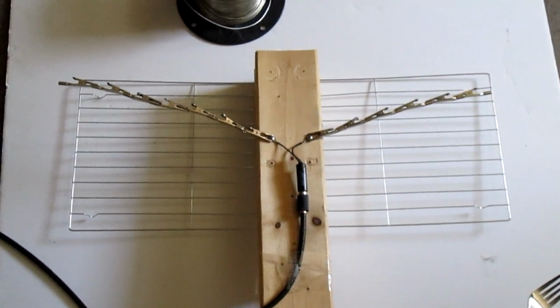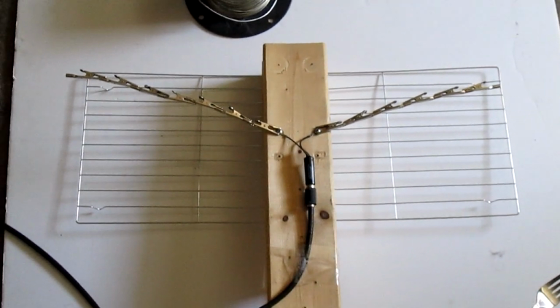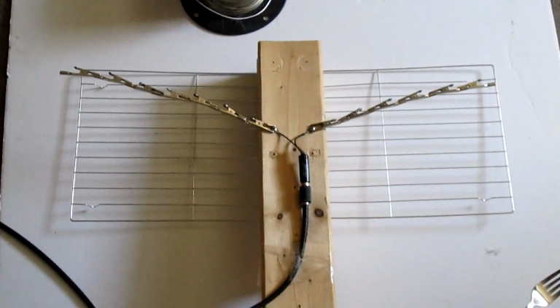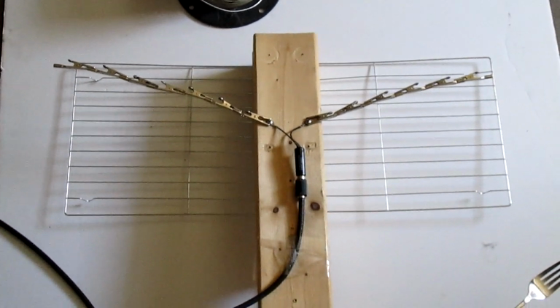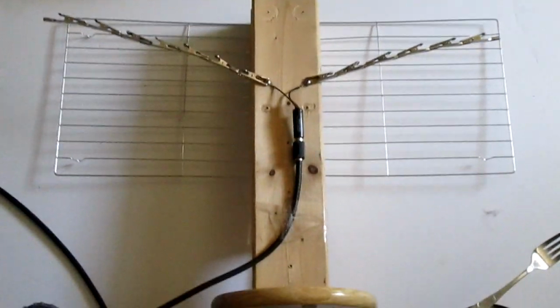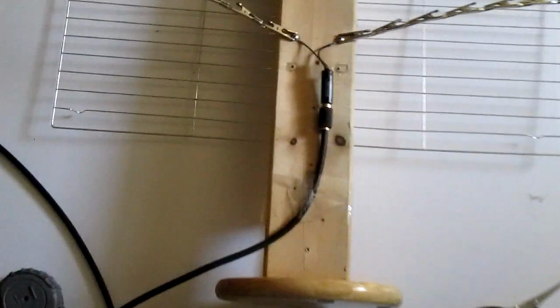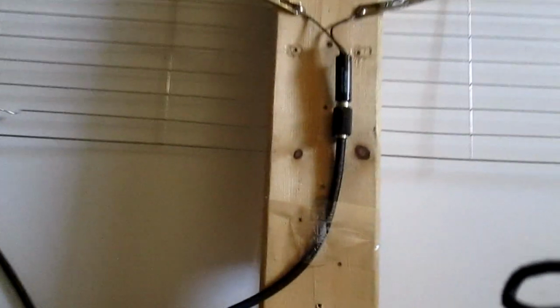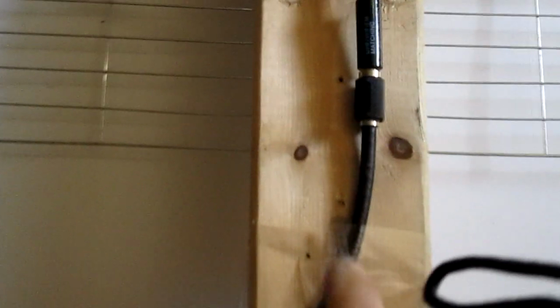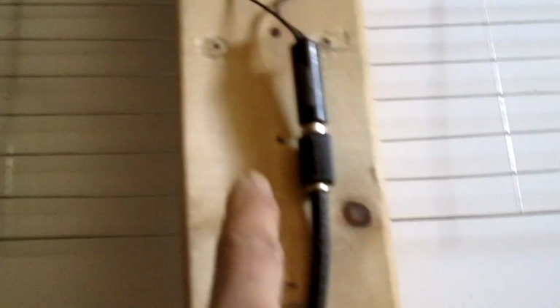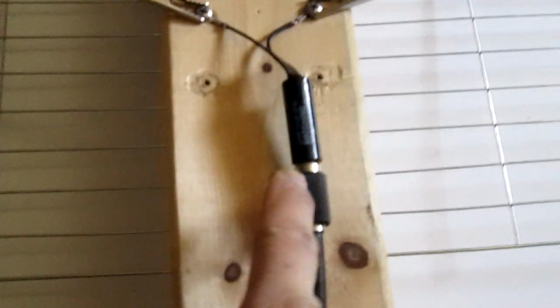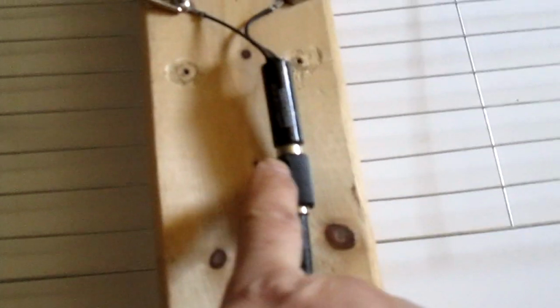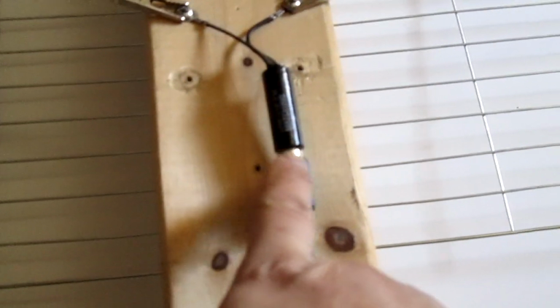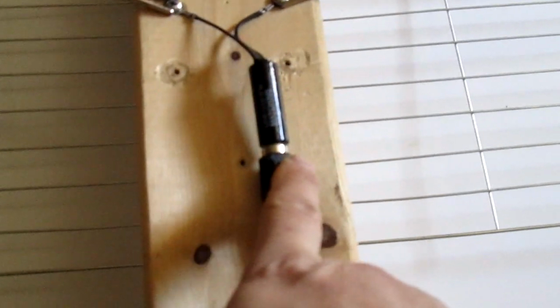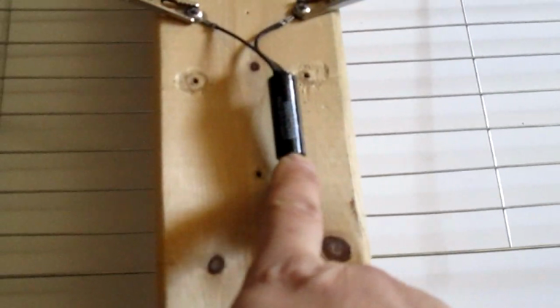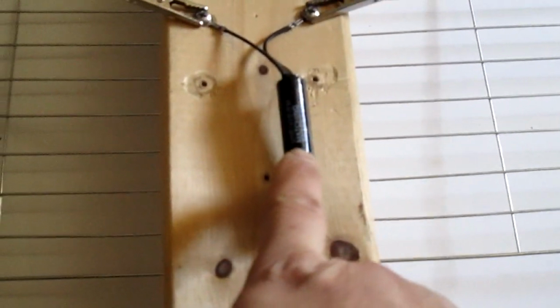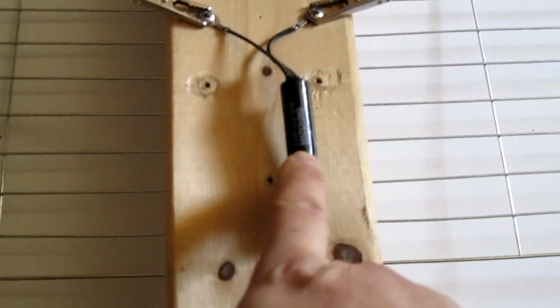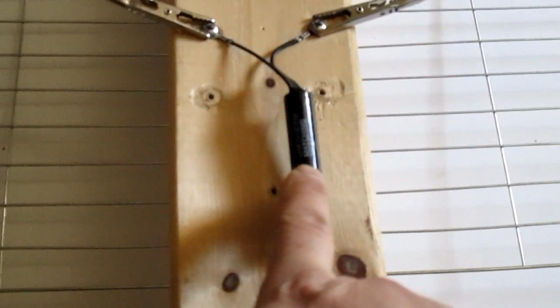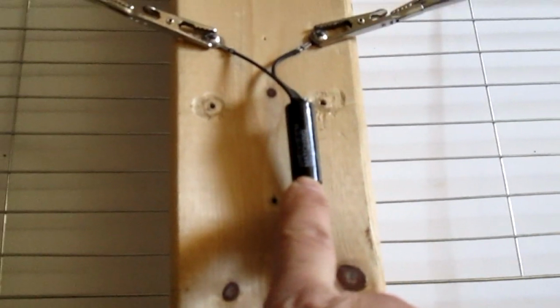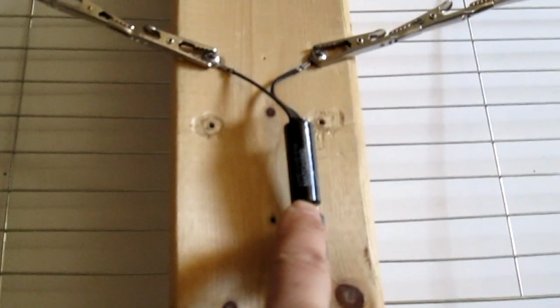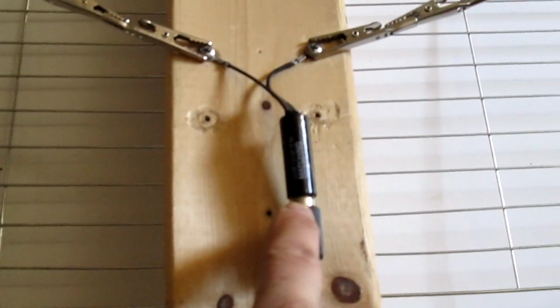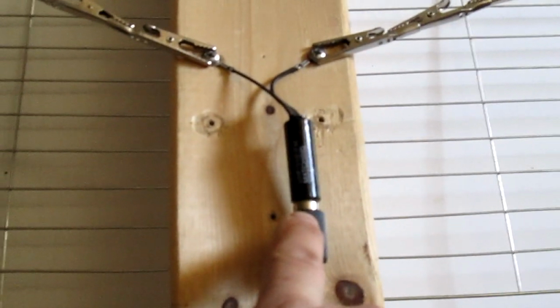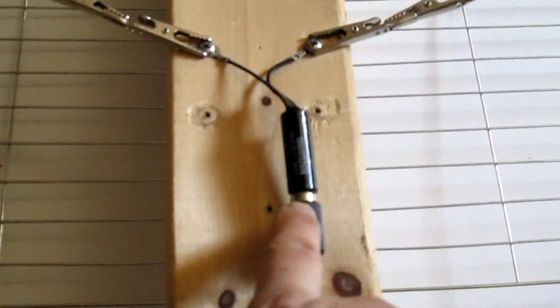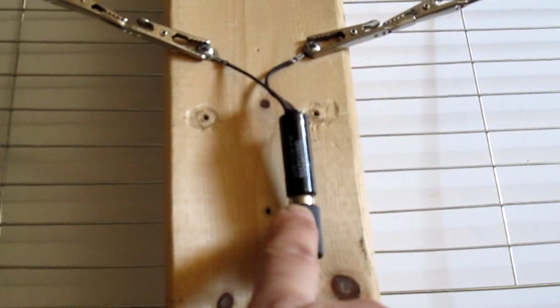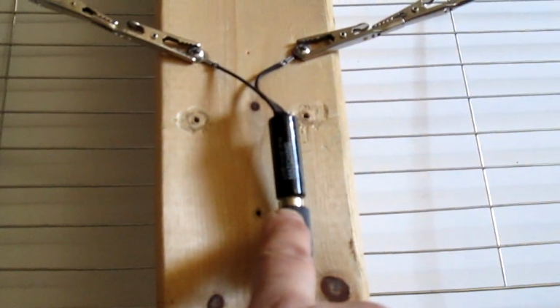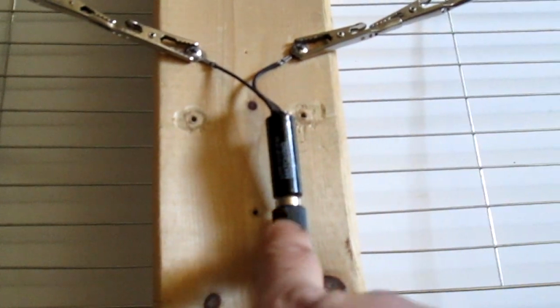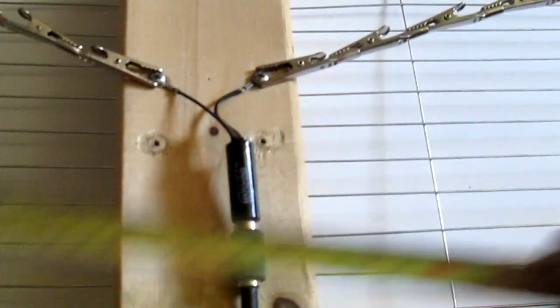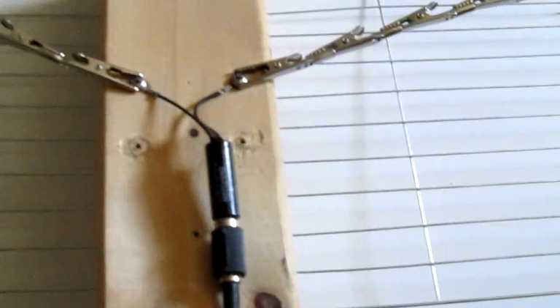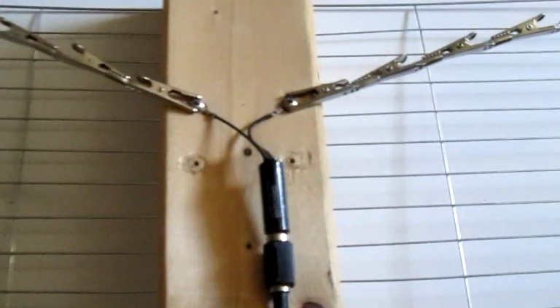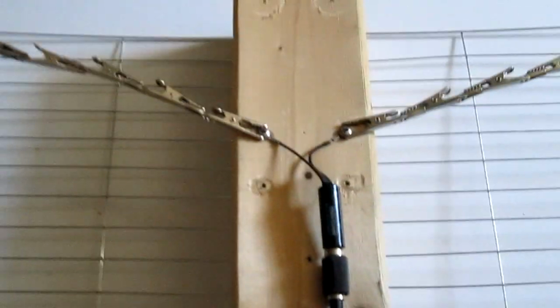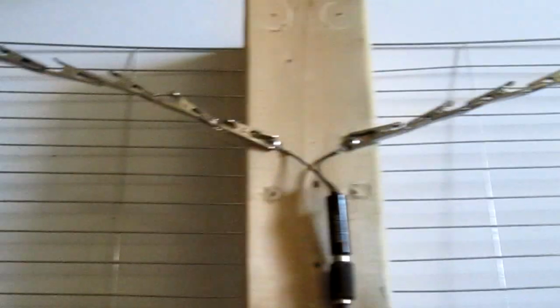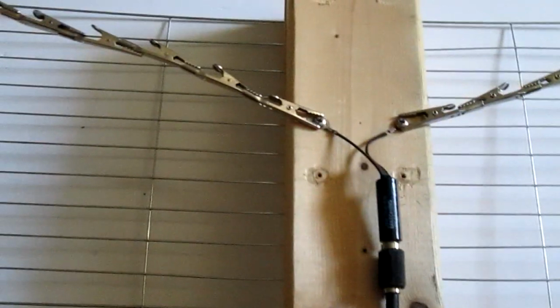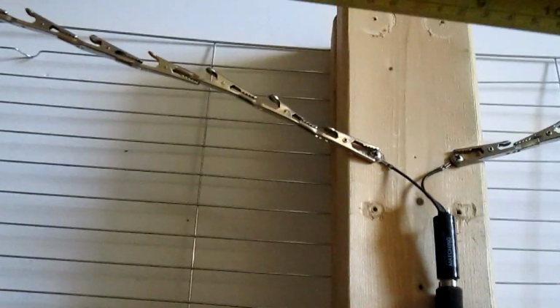It's pretty easy and simple. What's really important about this is you are going to need a balun. This is like $2. And then I got a bunch of roach clips.